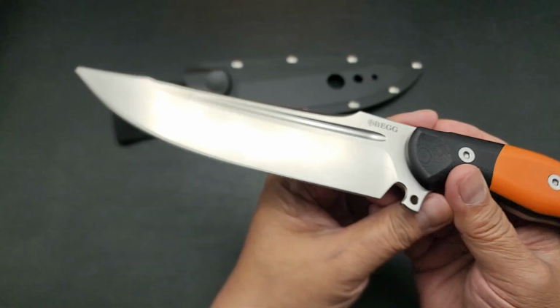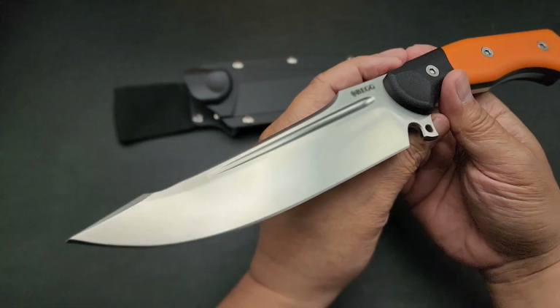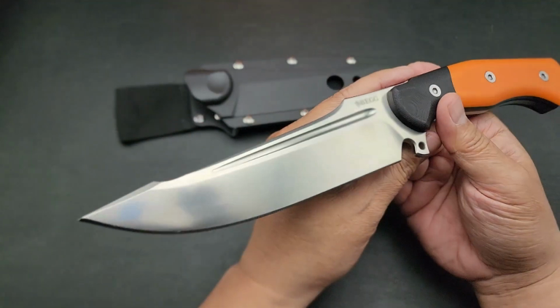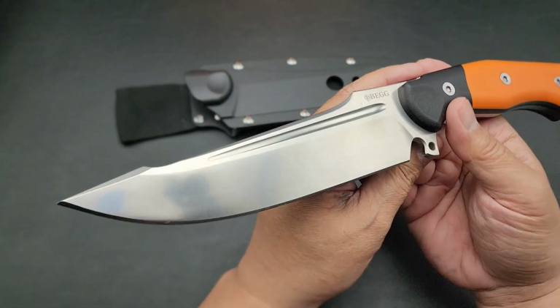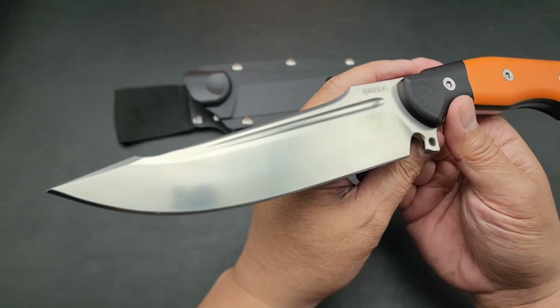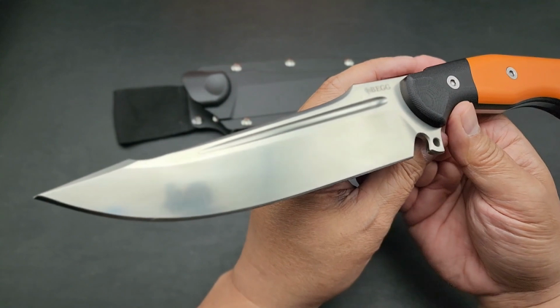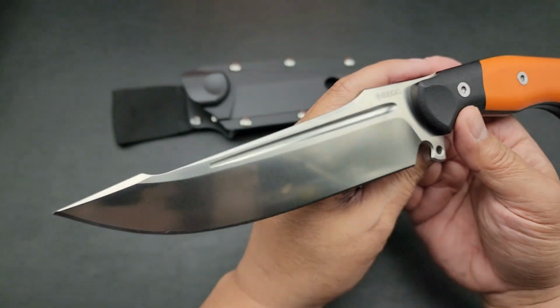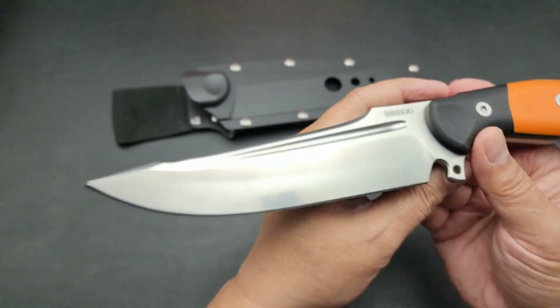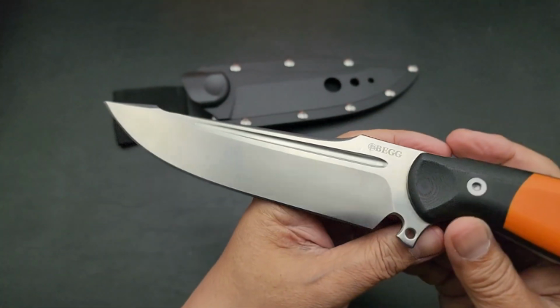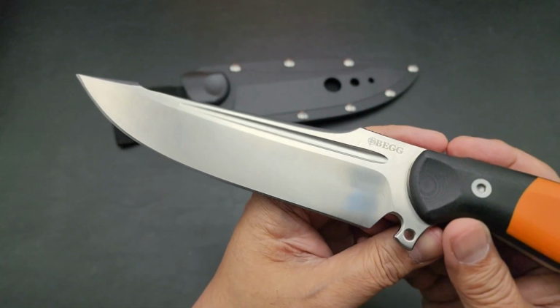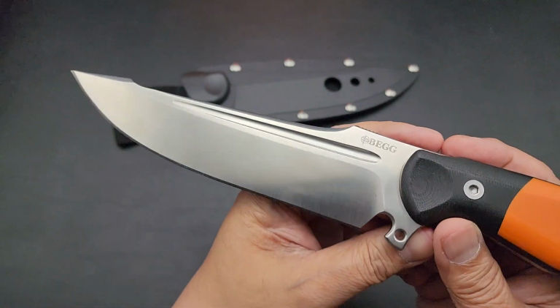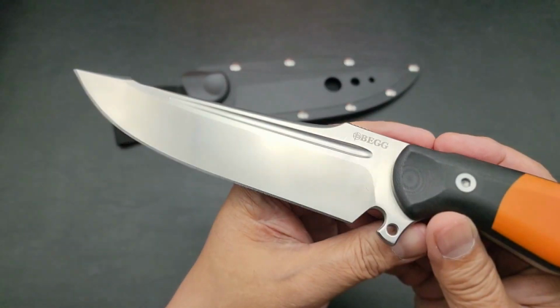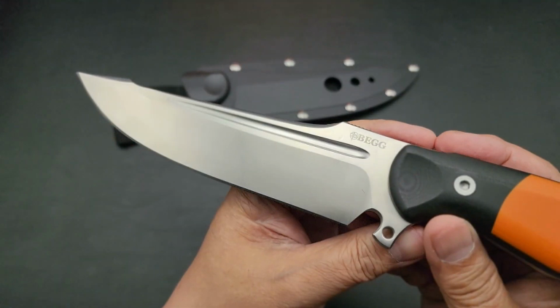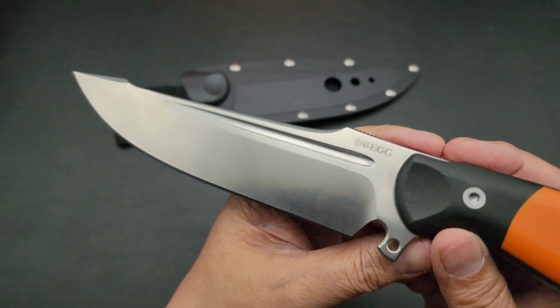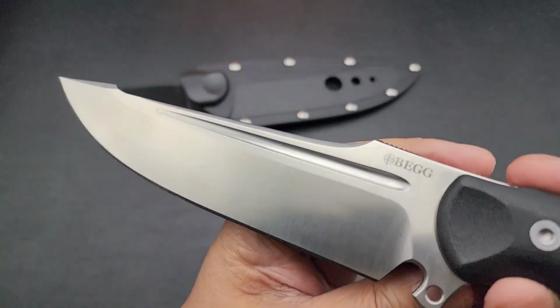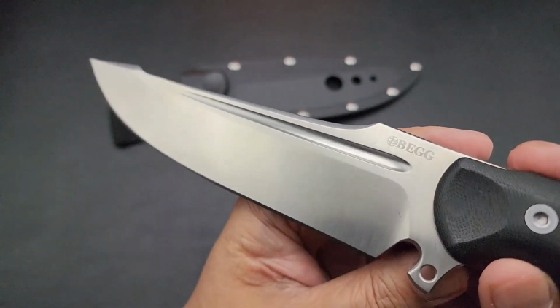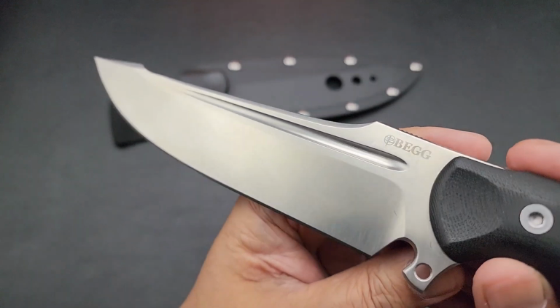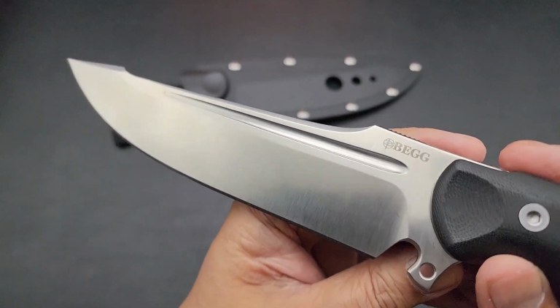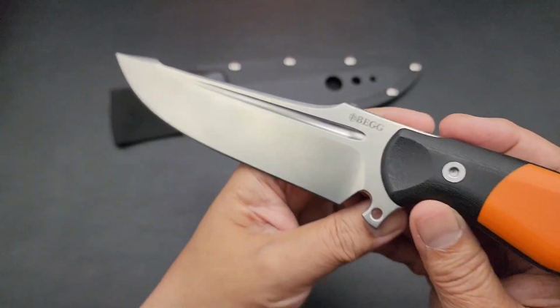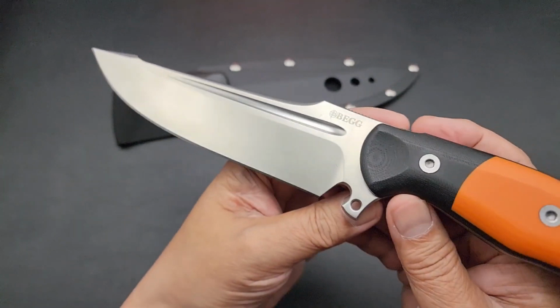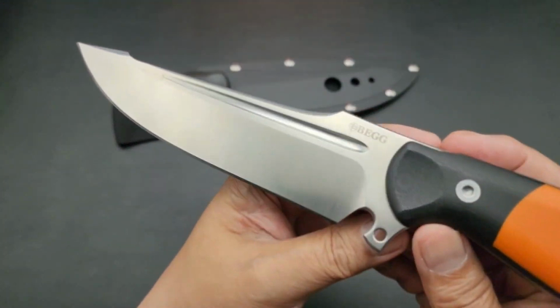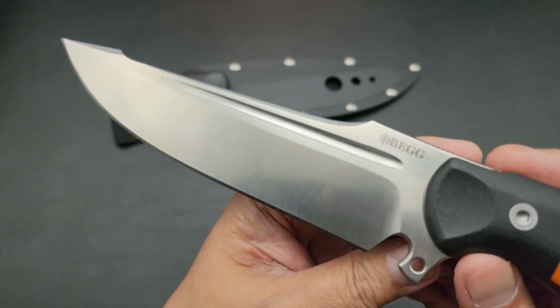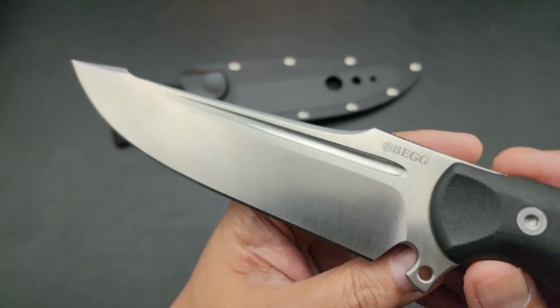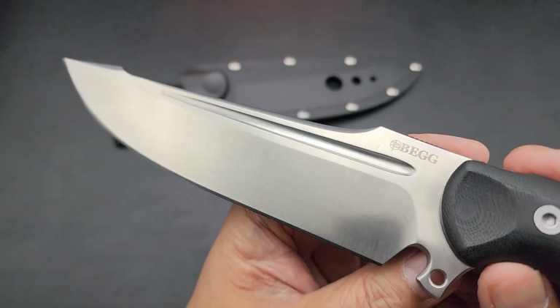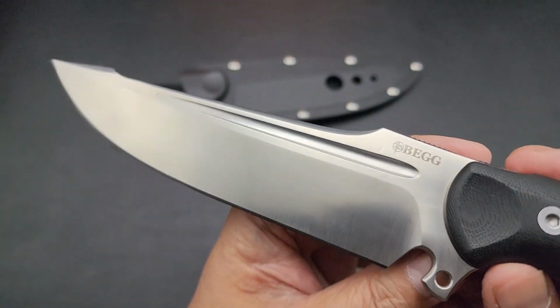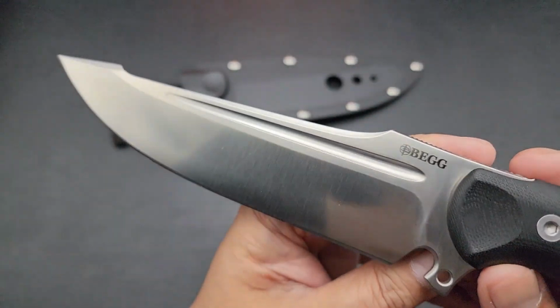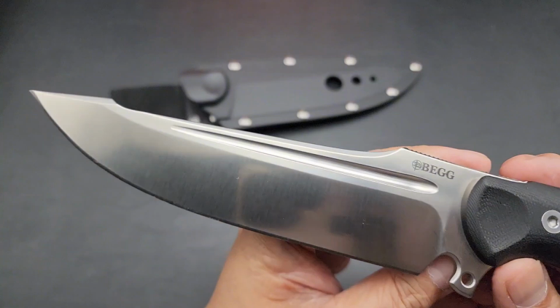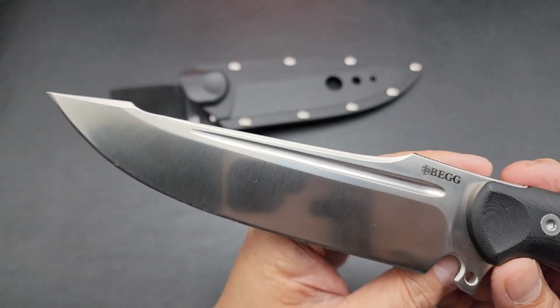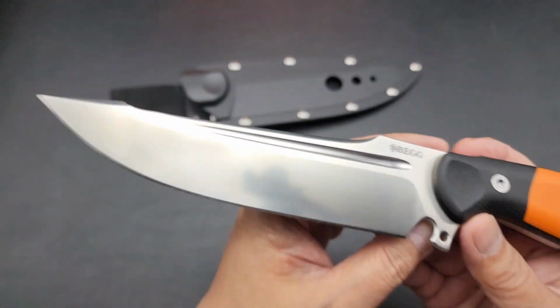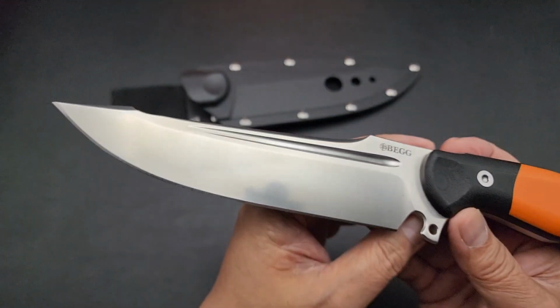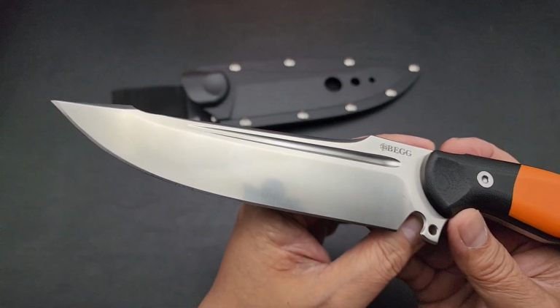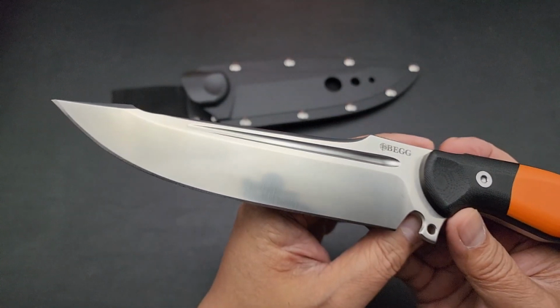The blade steel is Sandvik, which is a surgical steel. You can see there the signature Fuller — that's what Begg Knives have come to be known for. It's got a nice harpoon blade.